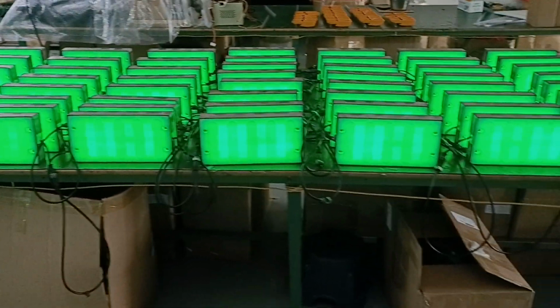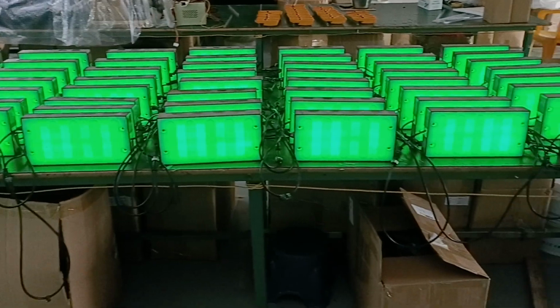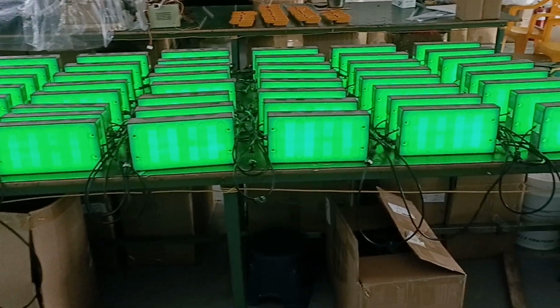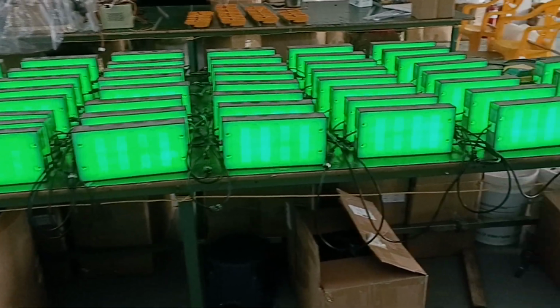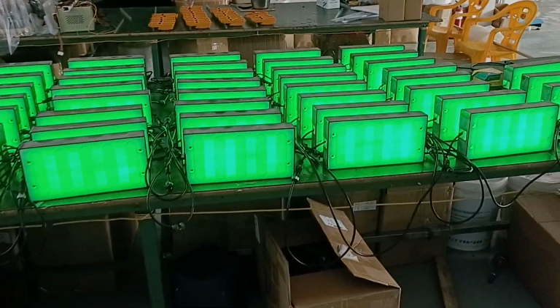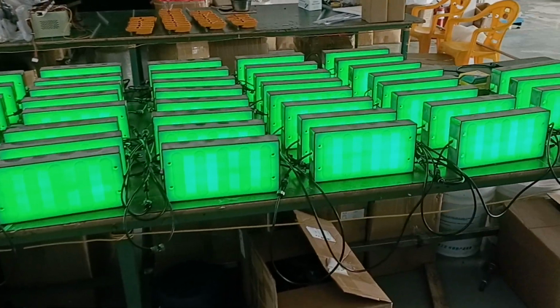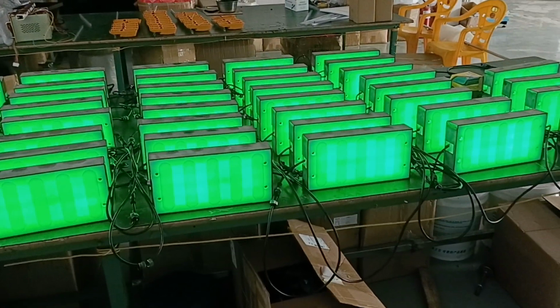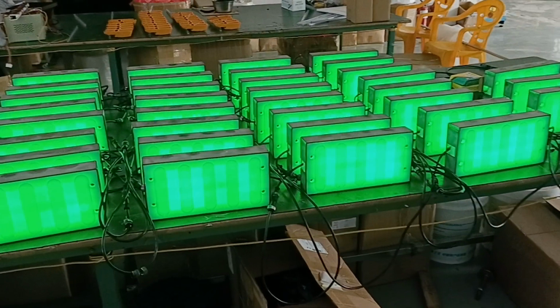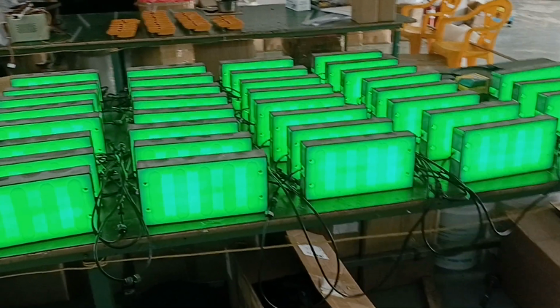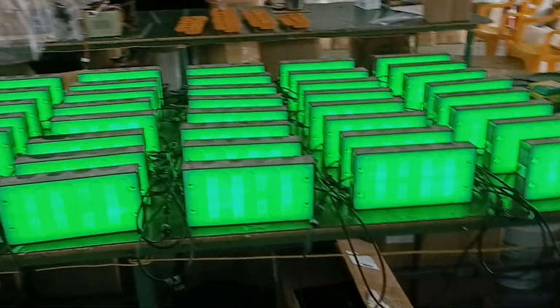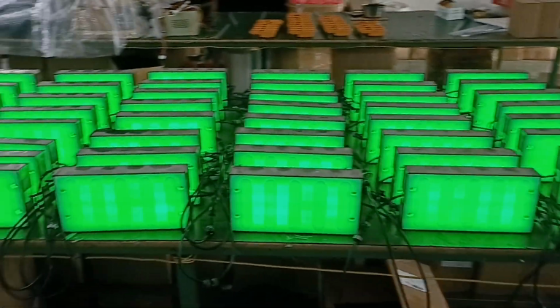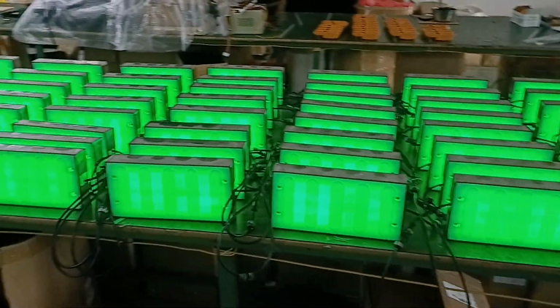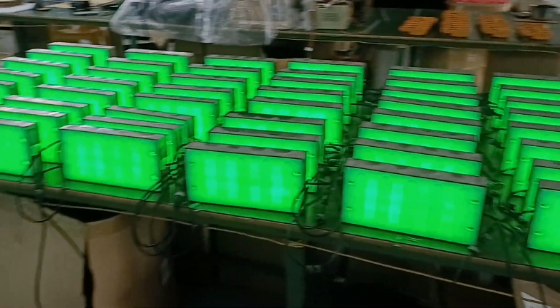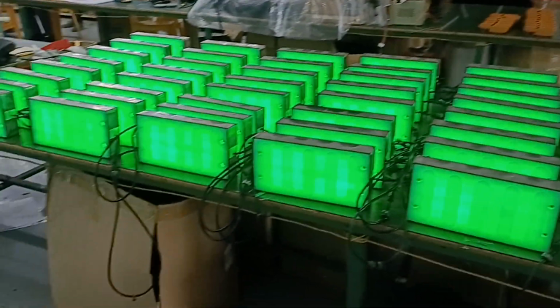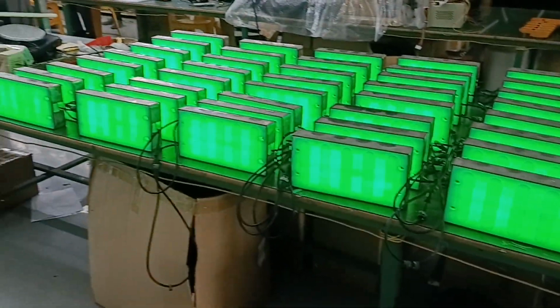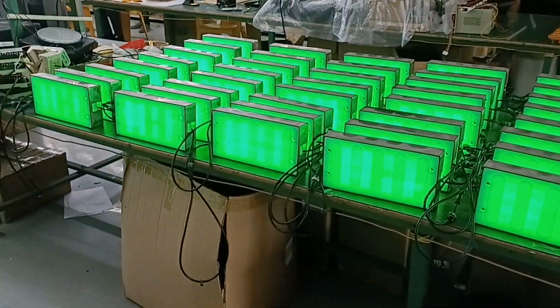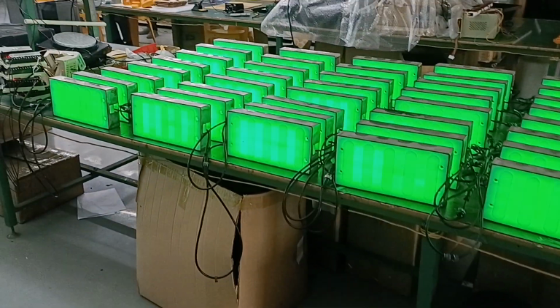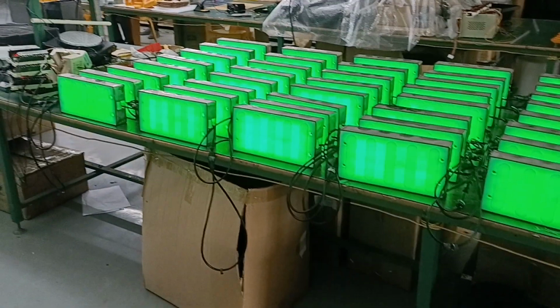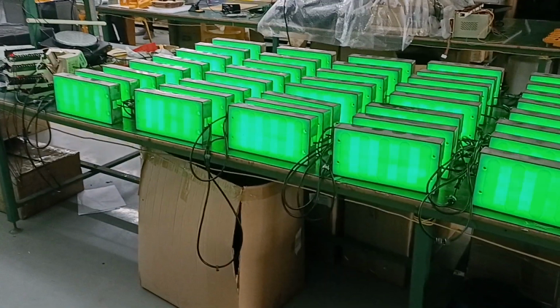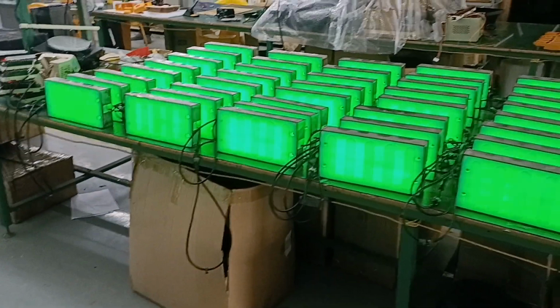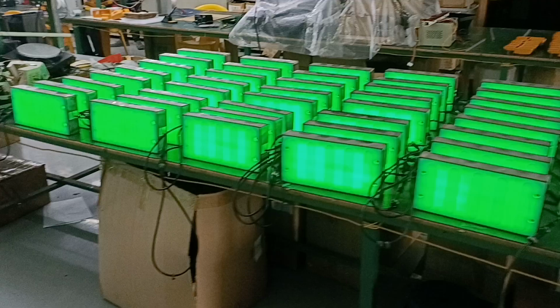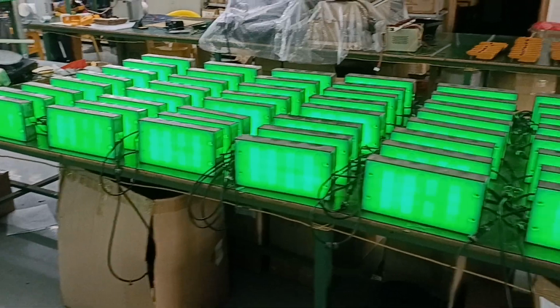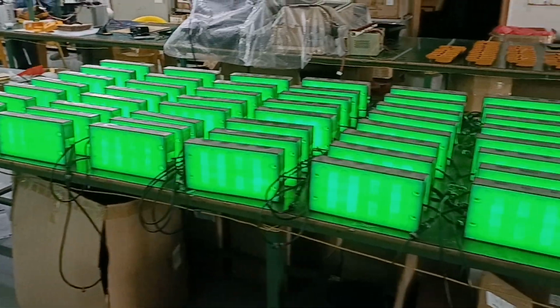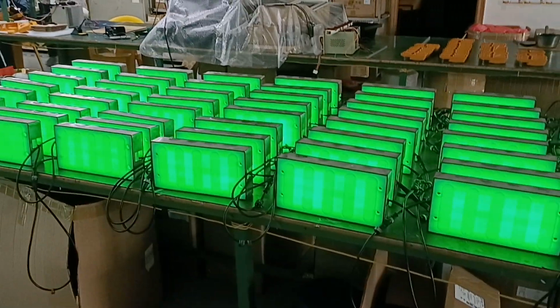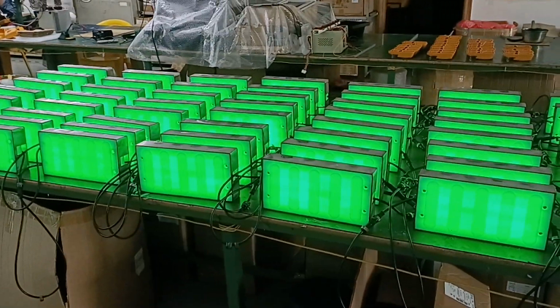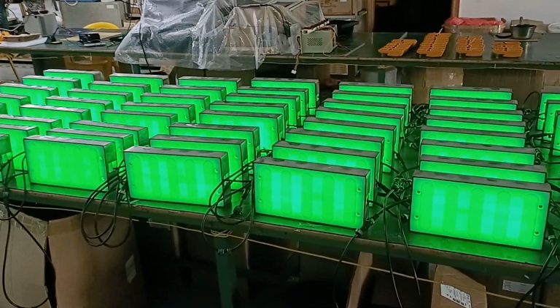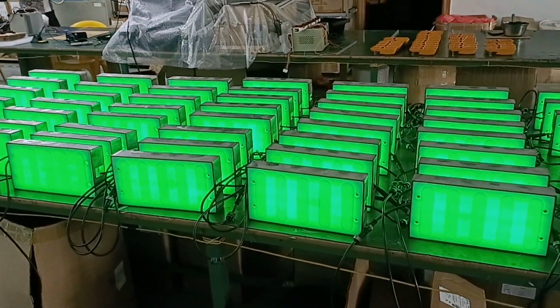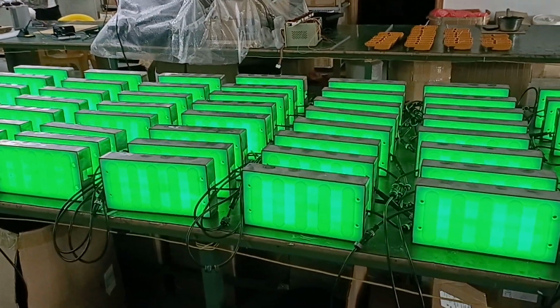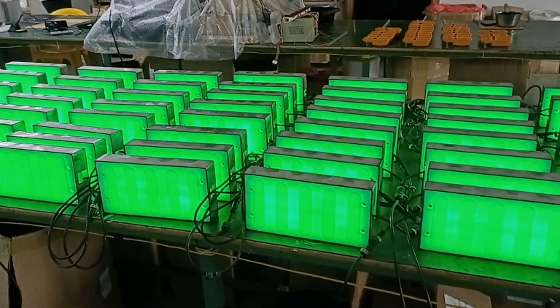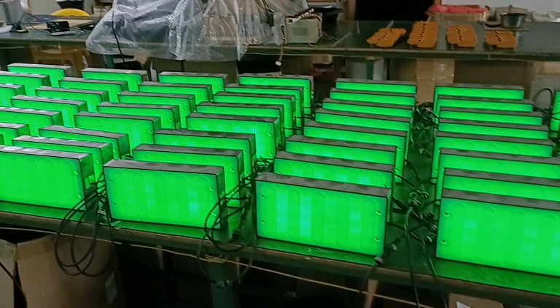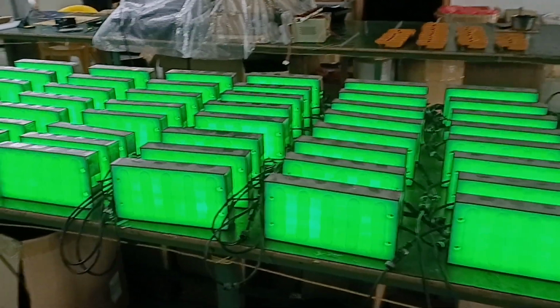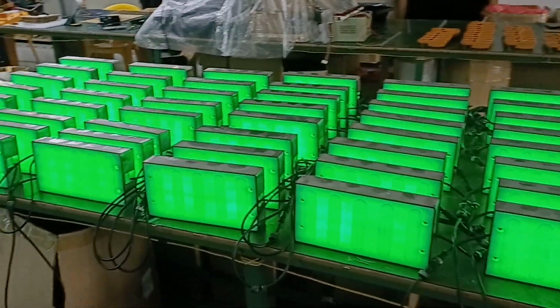They have three colors: red, yellow, and green. It is made of PE material and modeled.